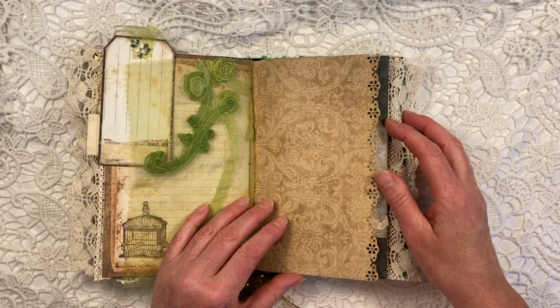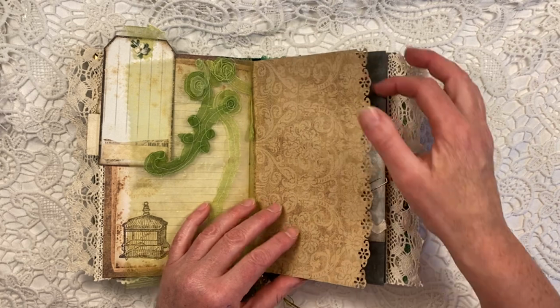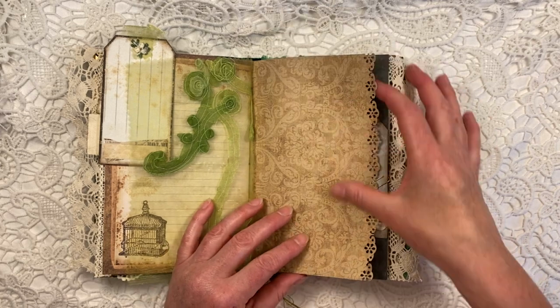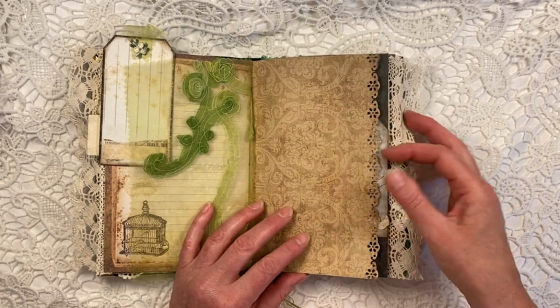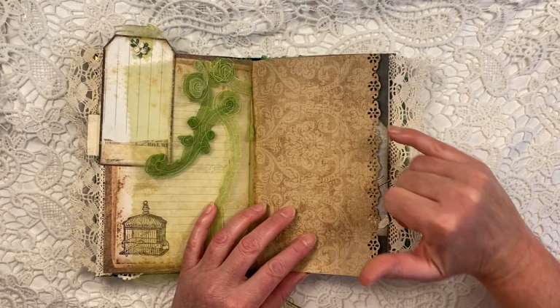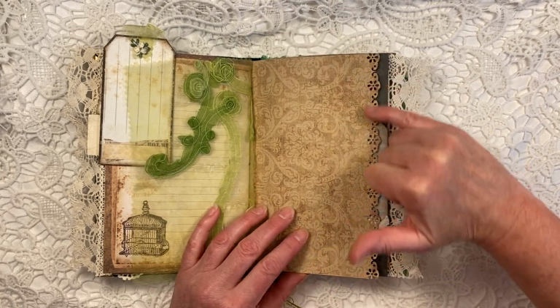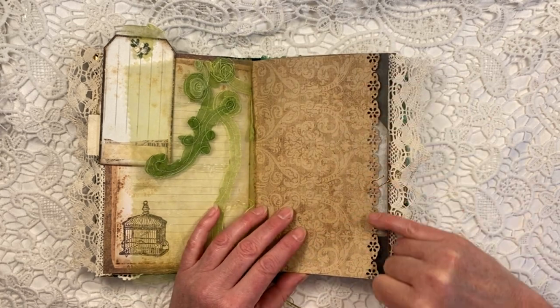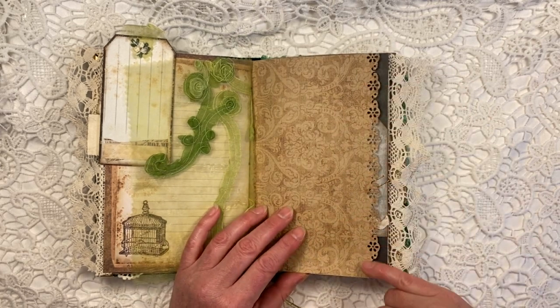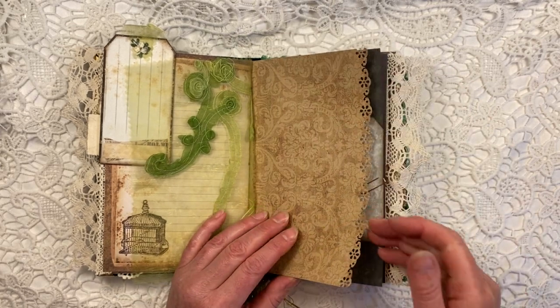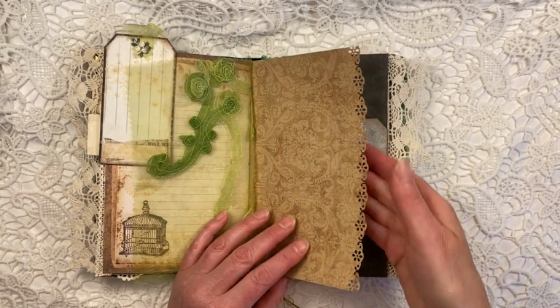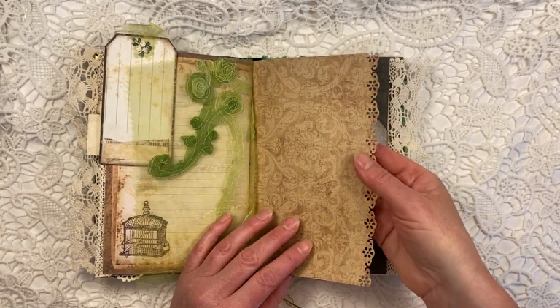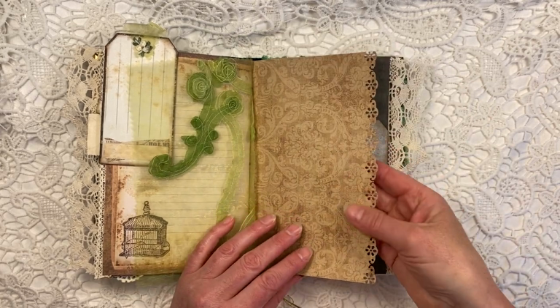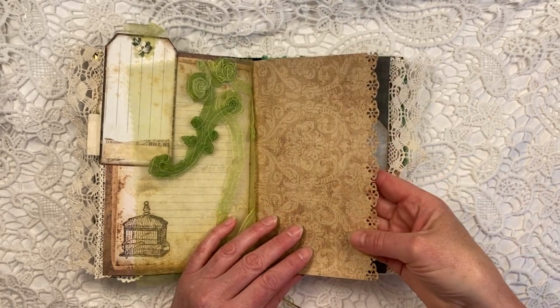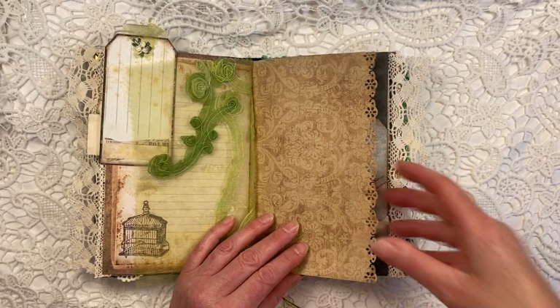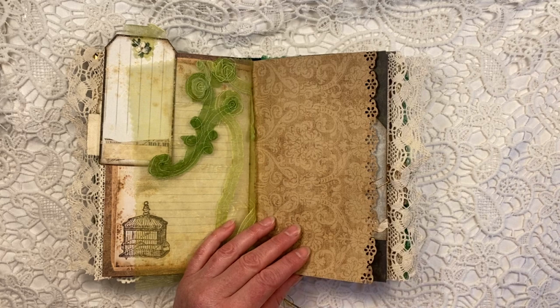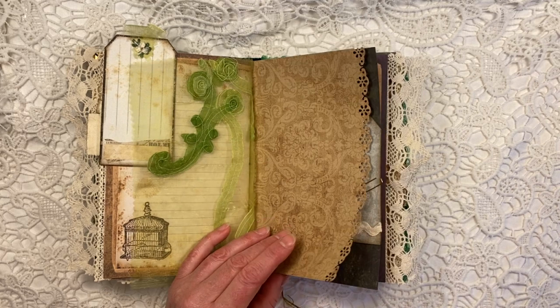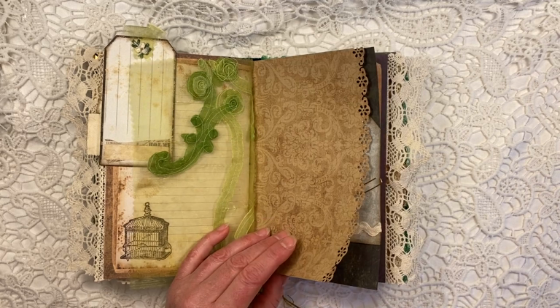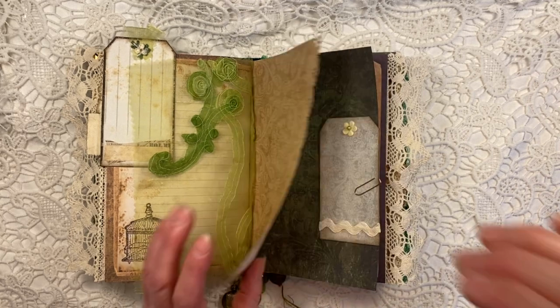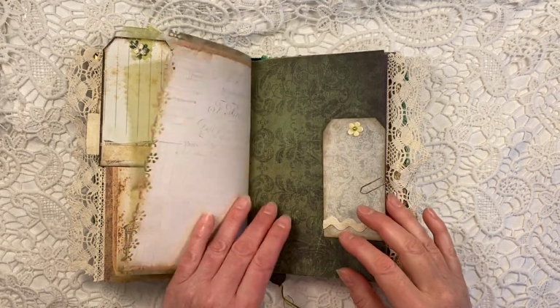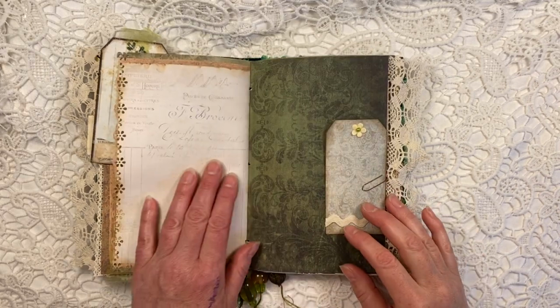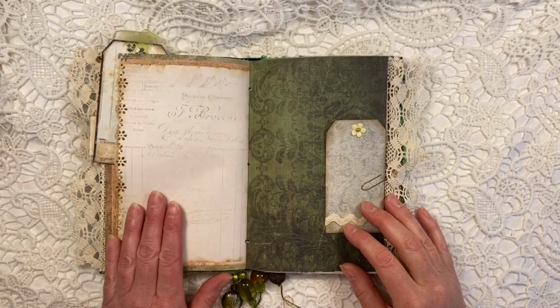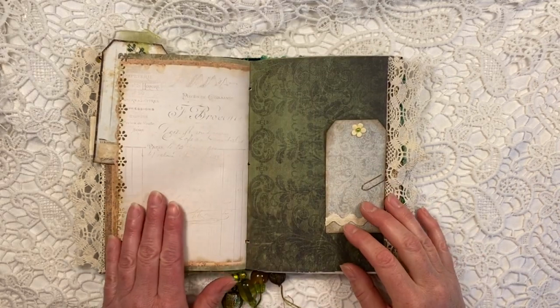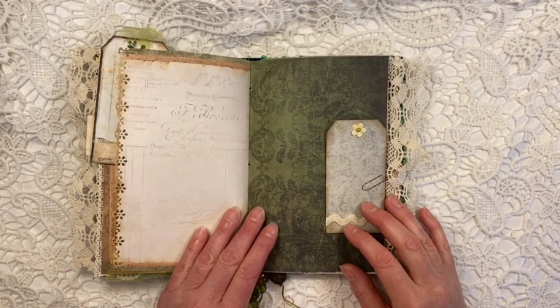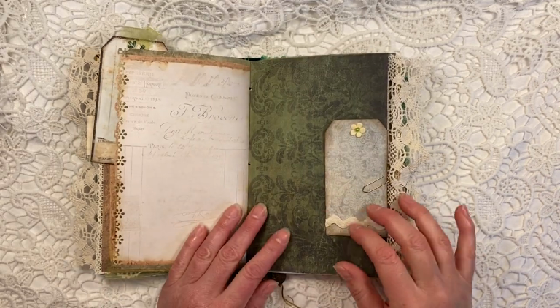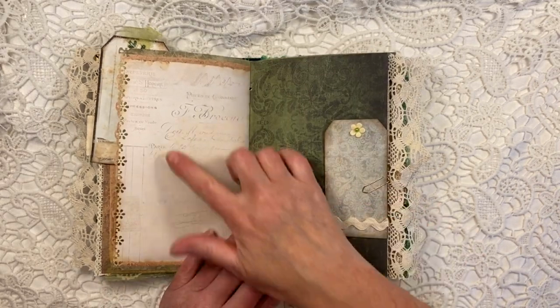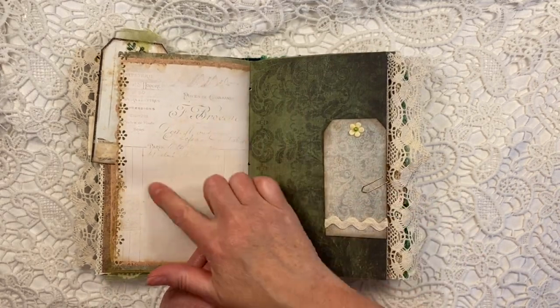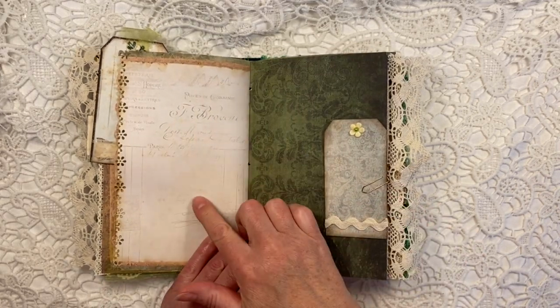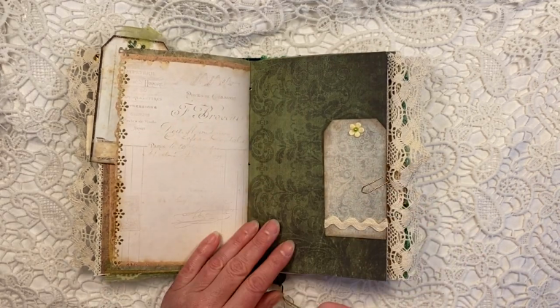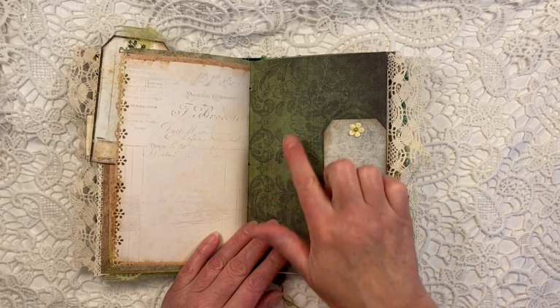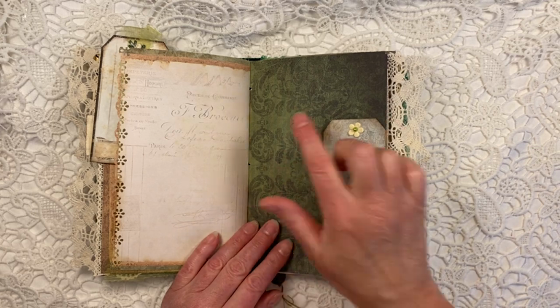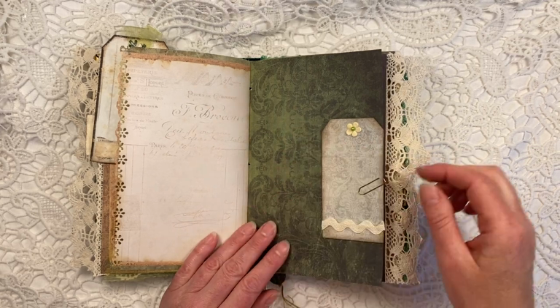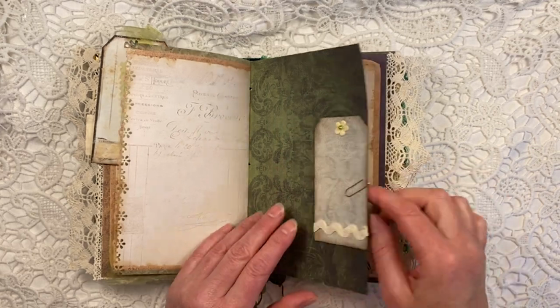This is the other side of that beautiful fabric. And I used a Martha Stewart punch to make this pretty edging. Here again, lots of writing space — a darker page again.